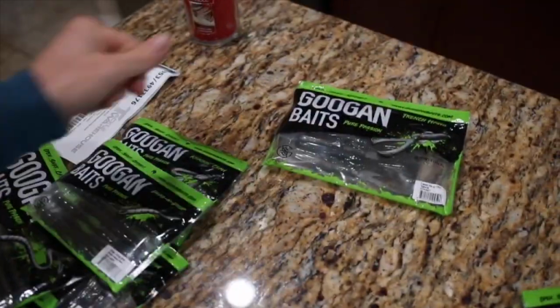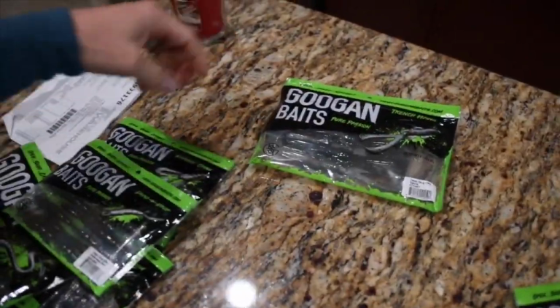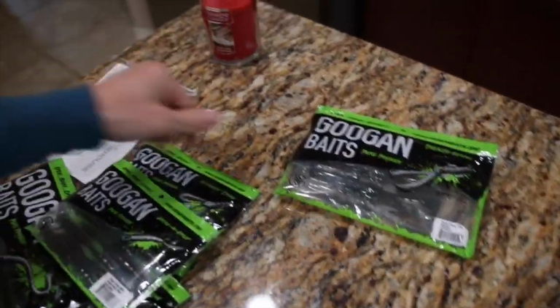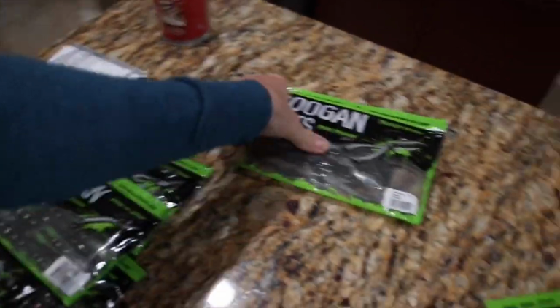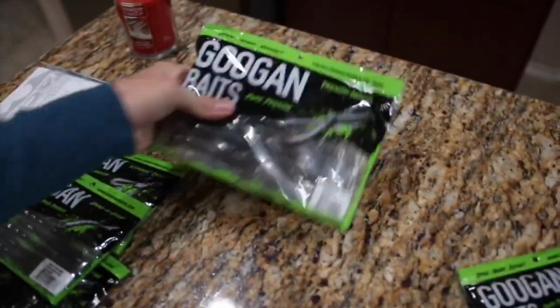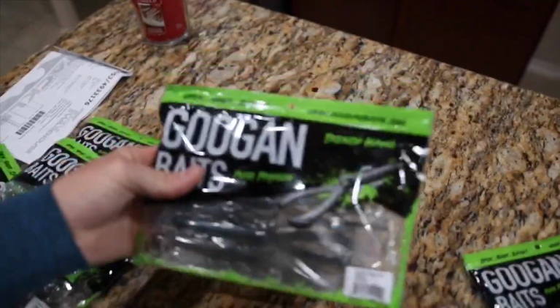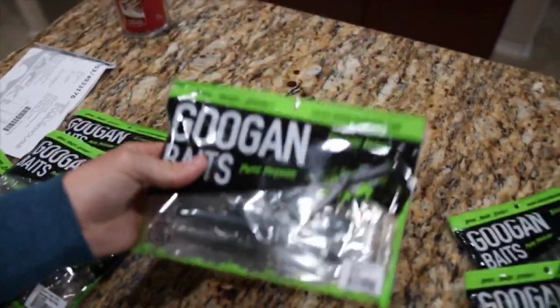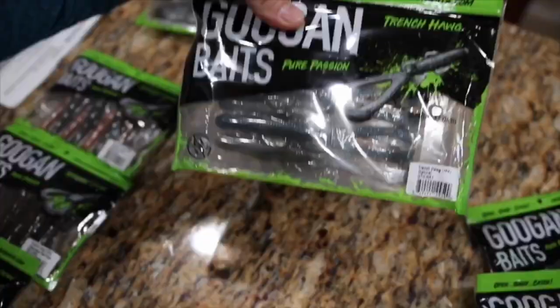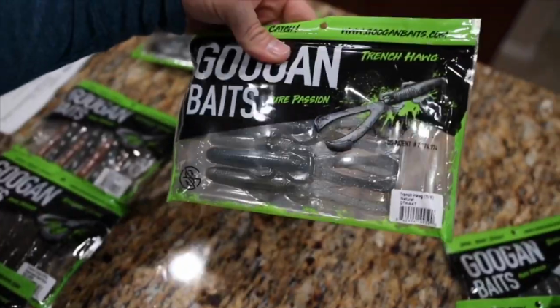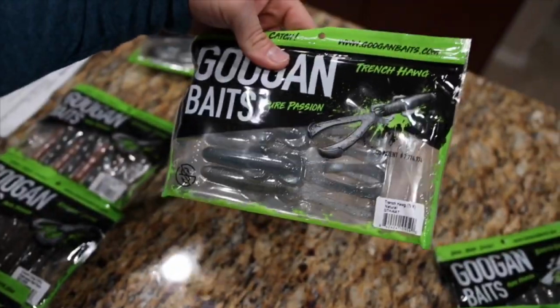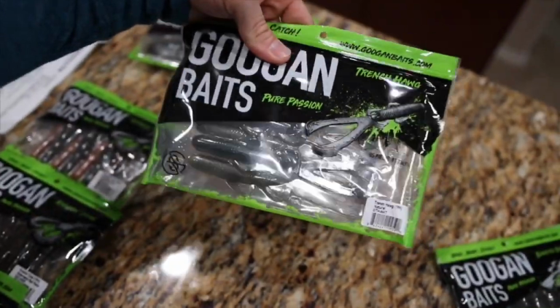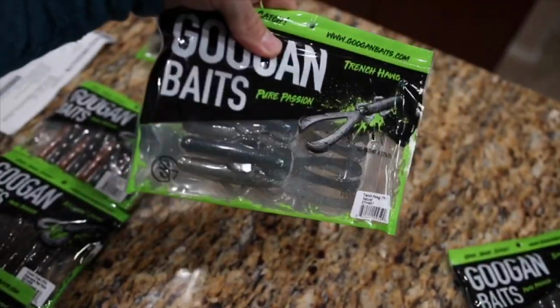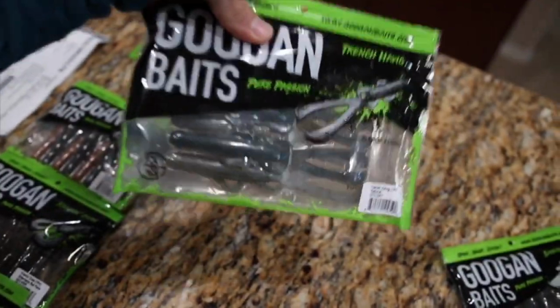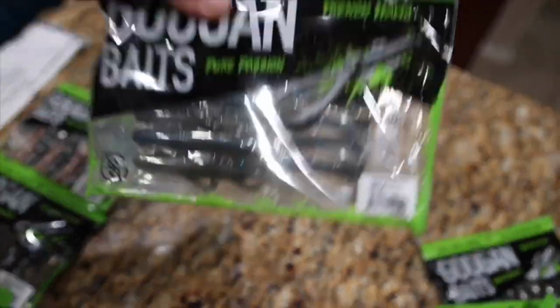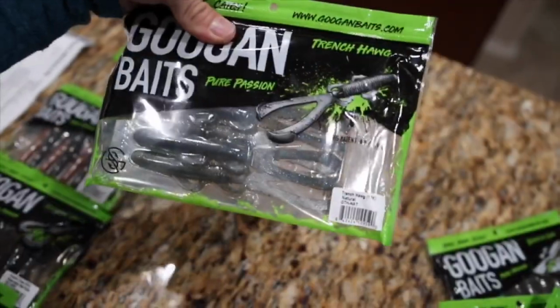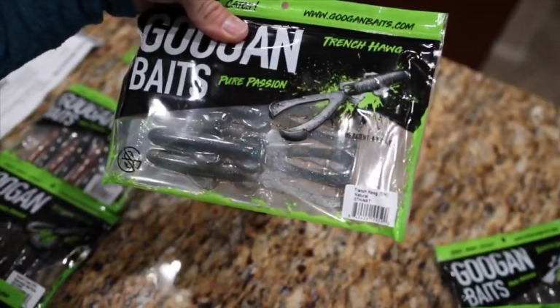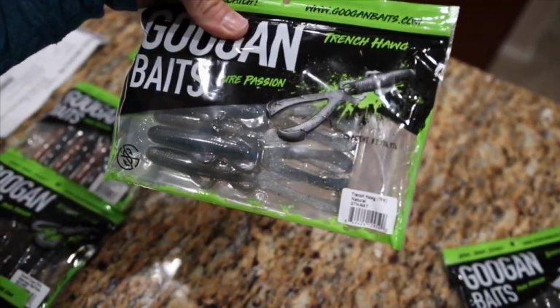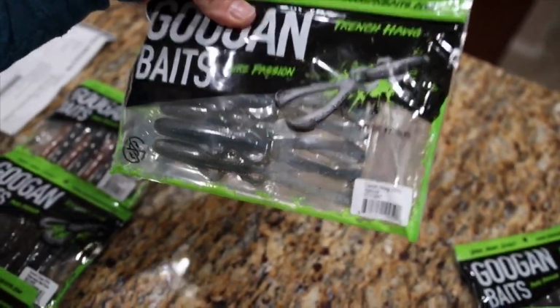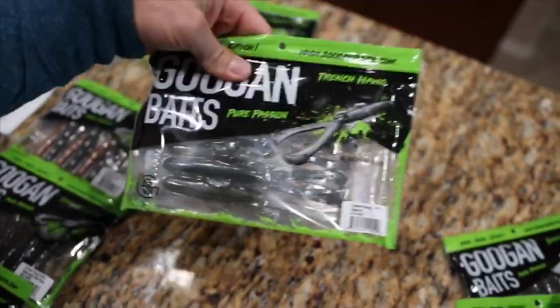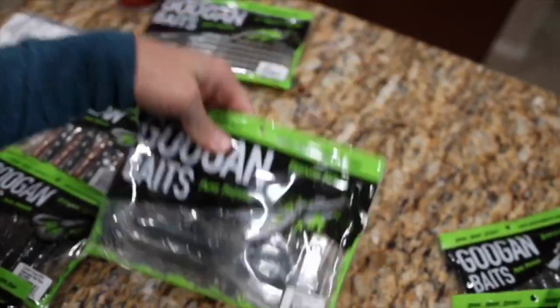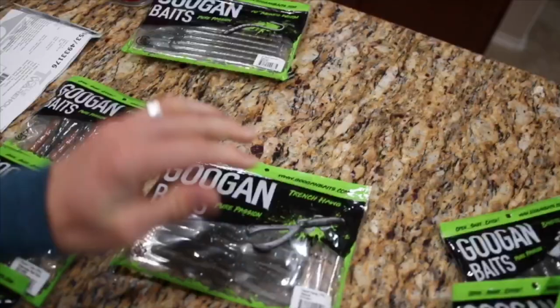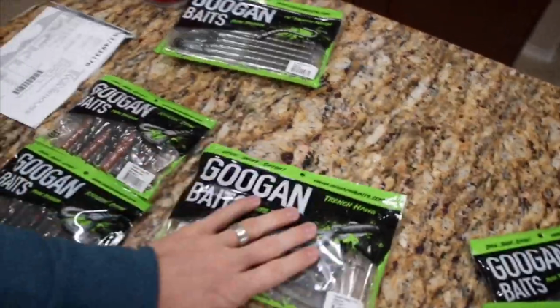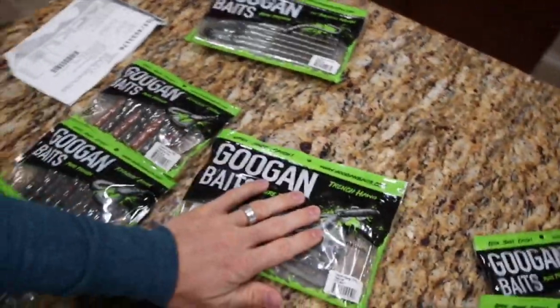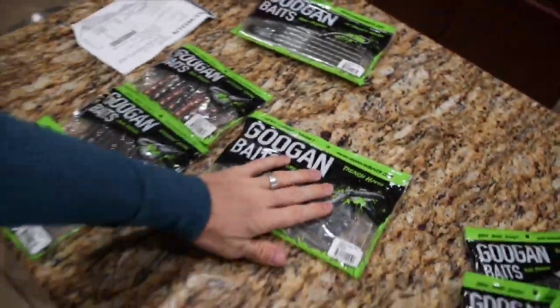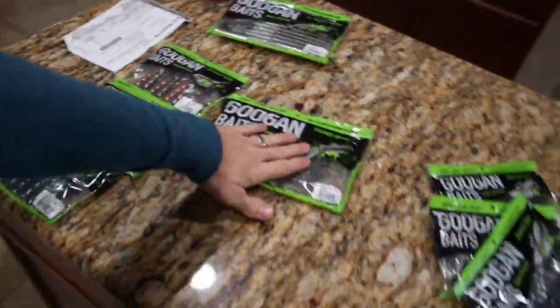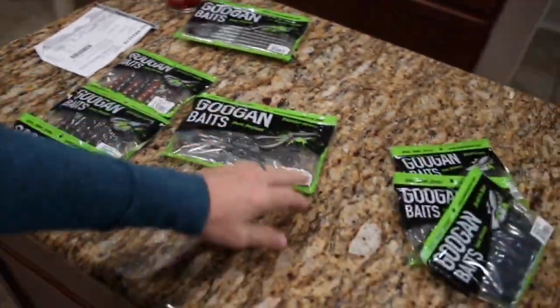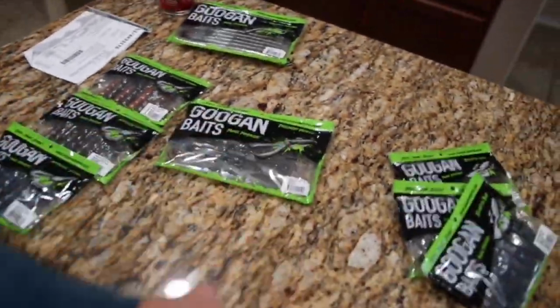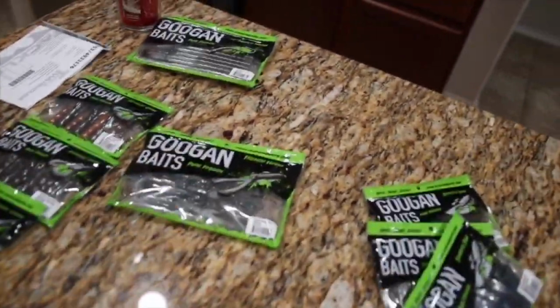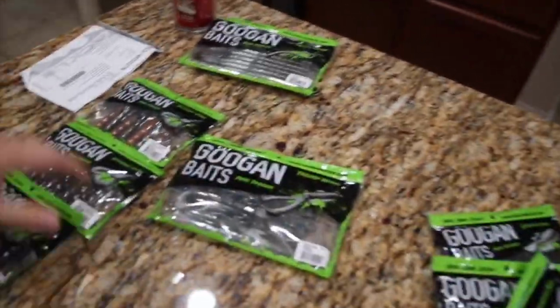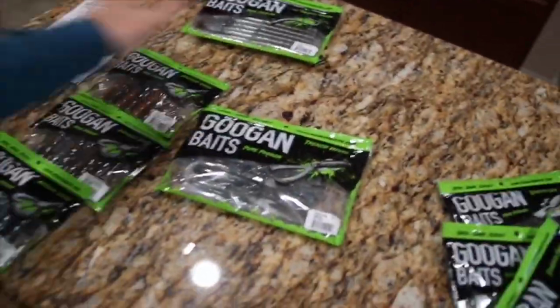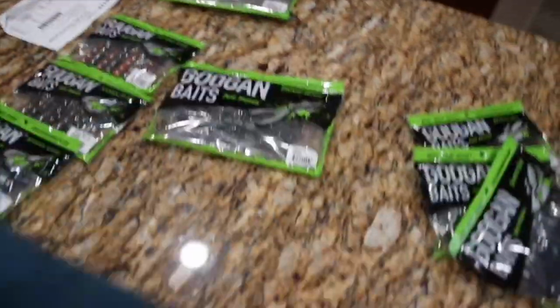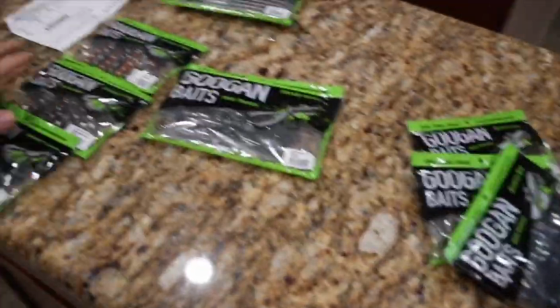And then we have the Trench Hog, which I've already caught two bass on this specific one in the Natural color. I did really like using that, just Texas rigged. And so that's all I've got.